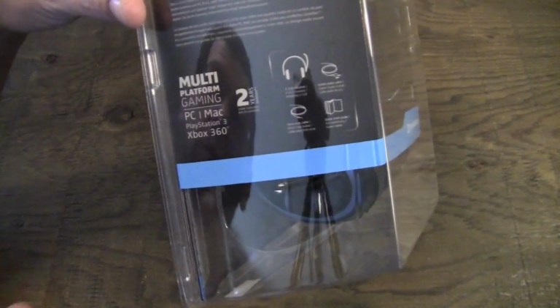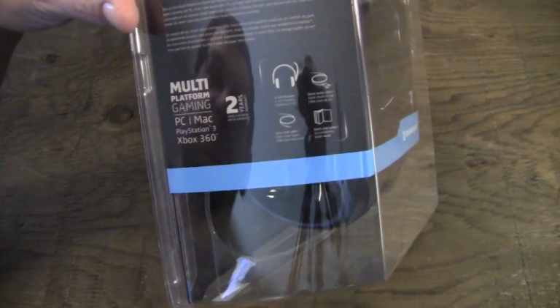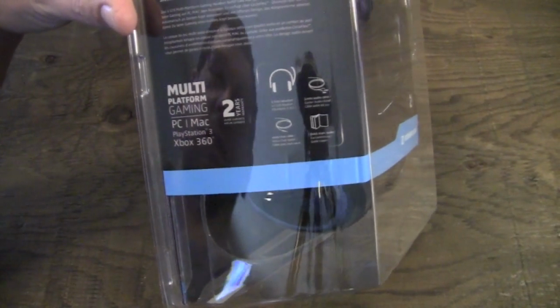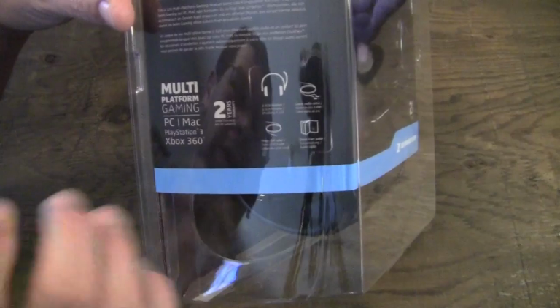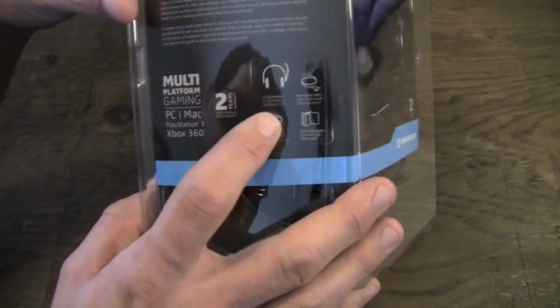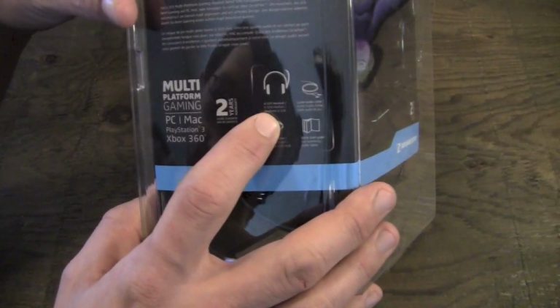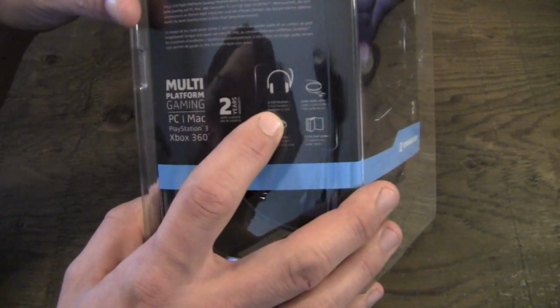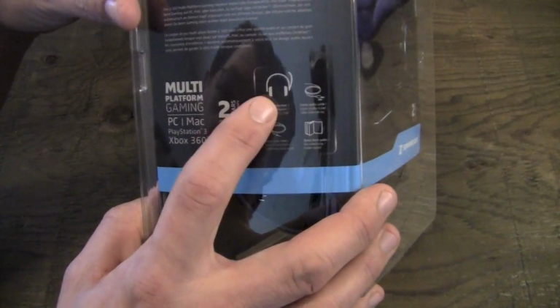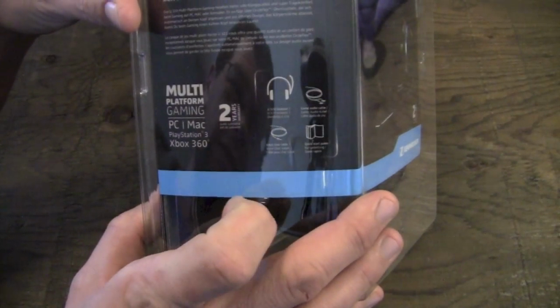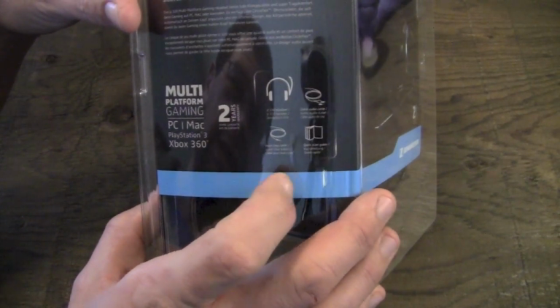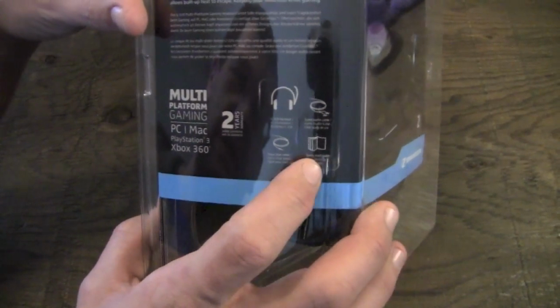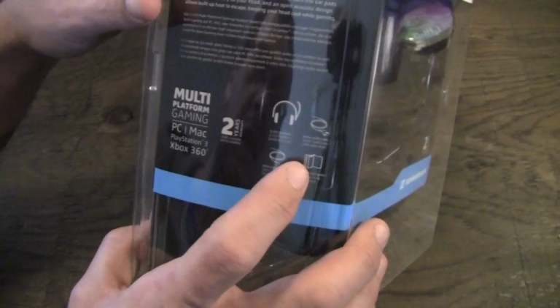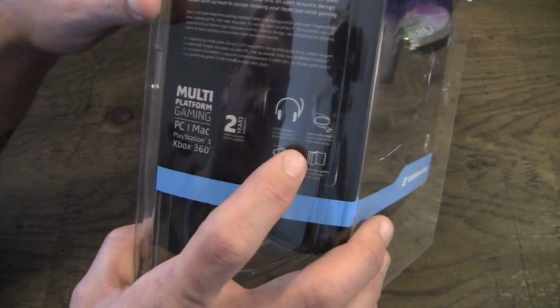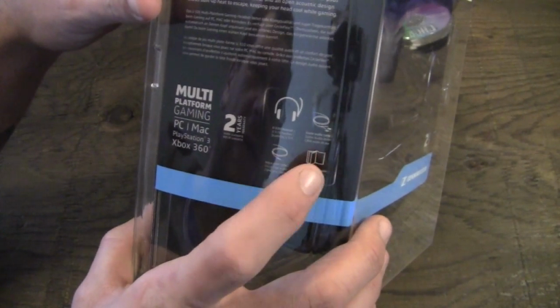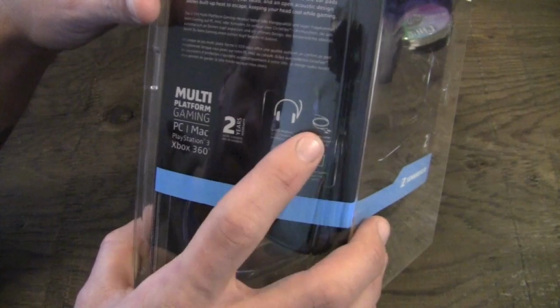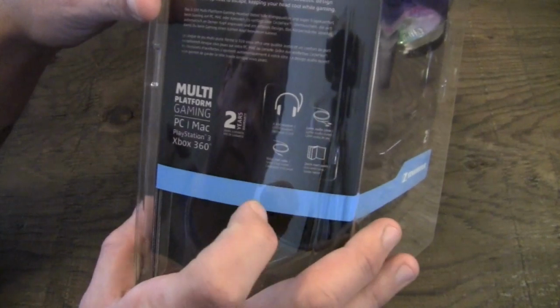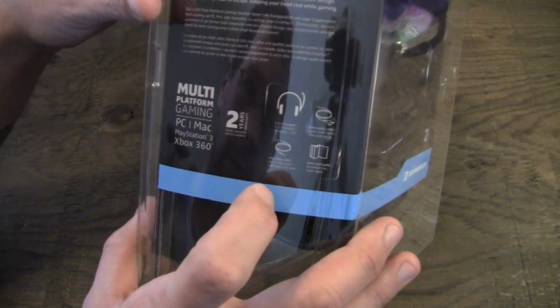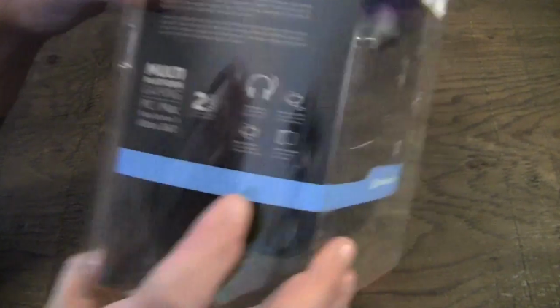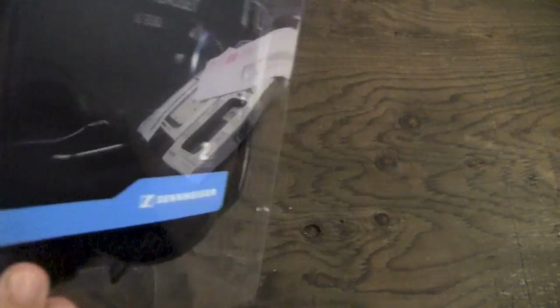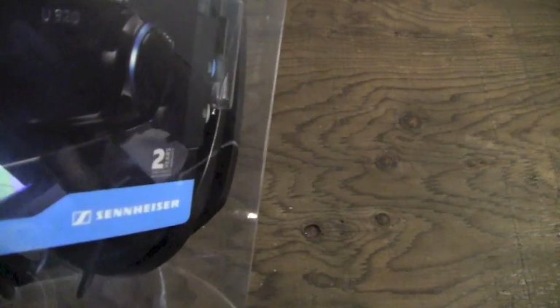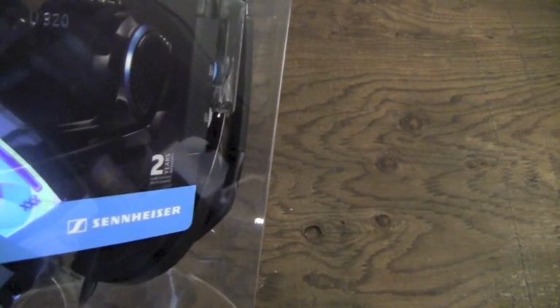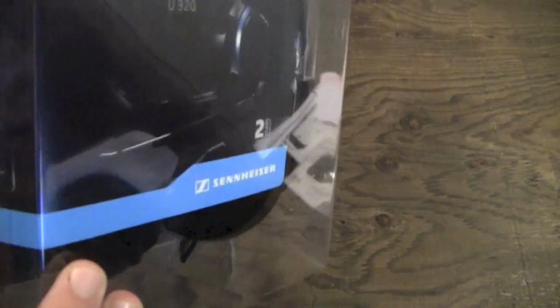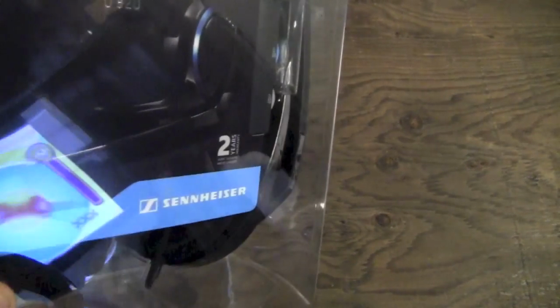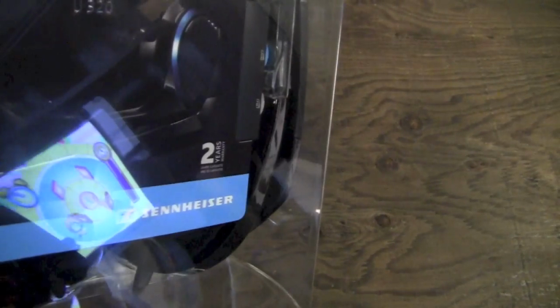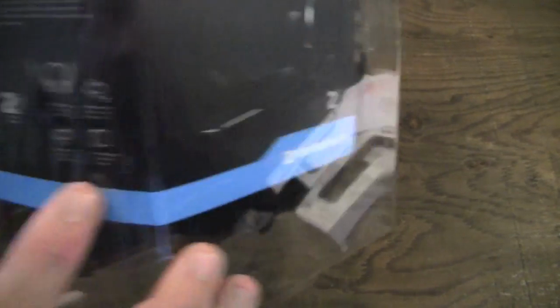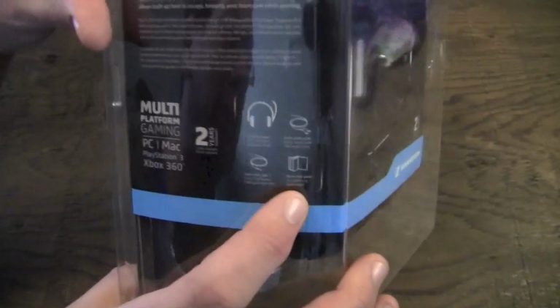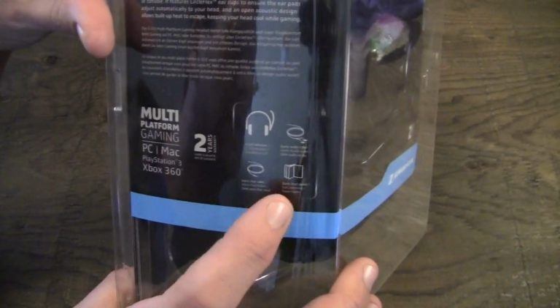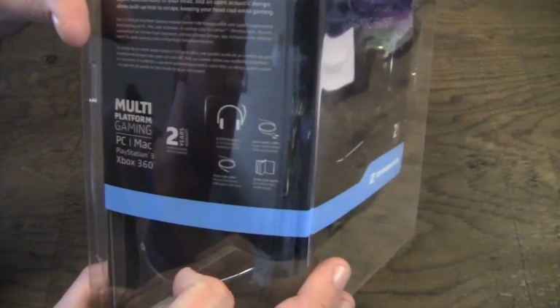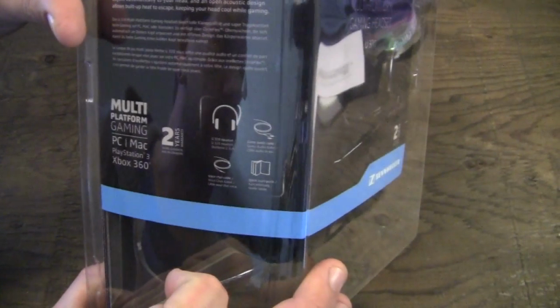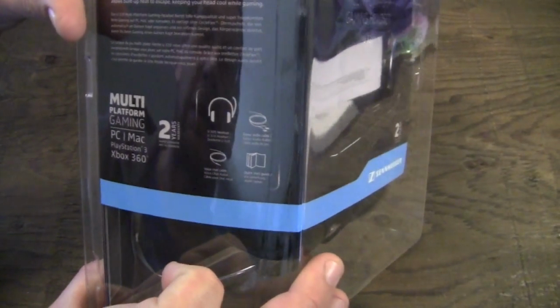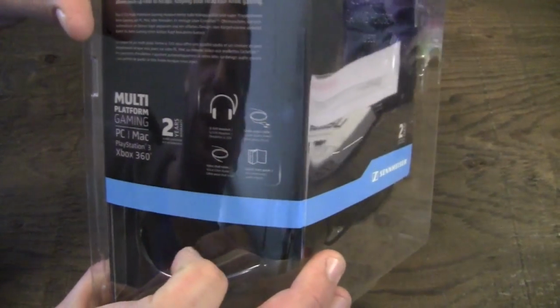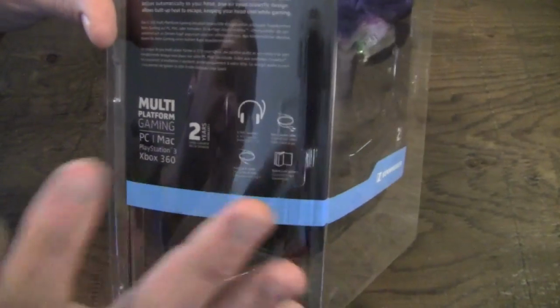Inside the box you're going to get the headset itself, as well as an audio cable, a voice chat cable, and the quick start guide.